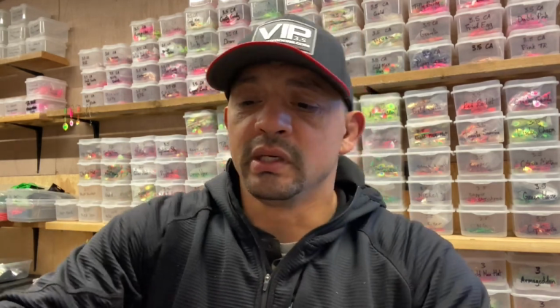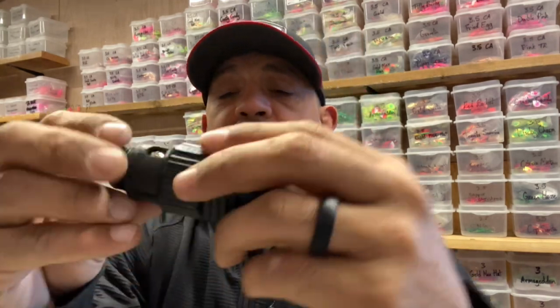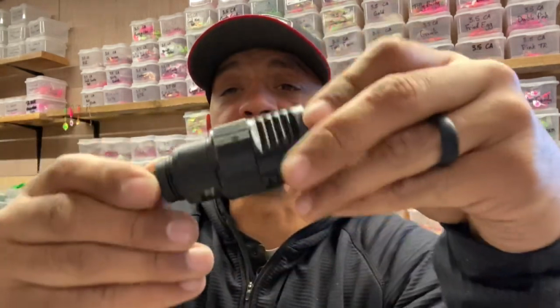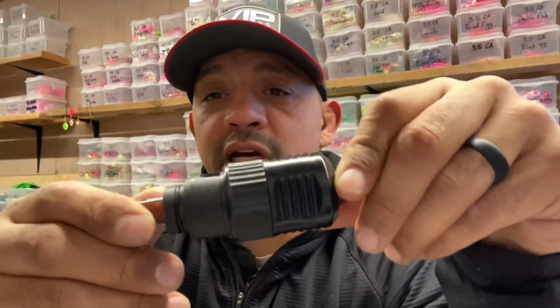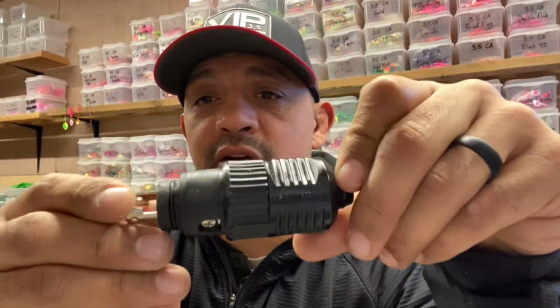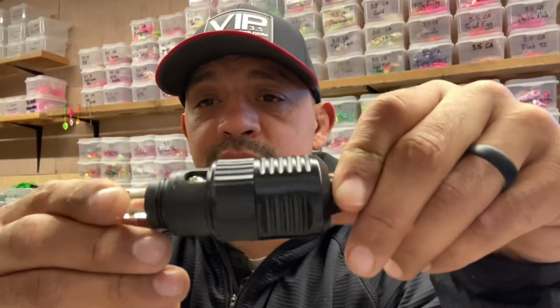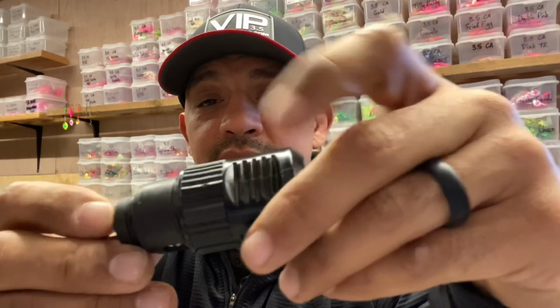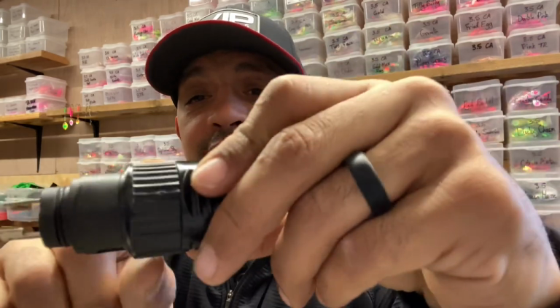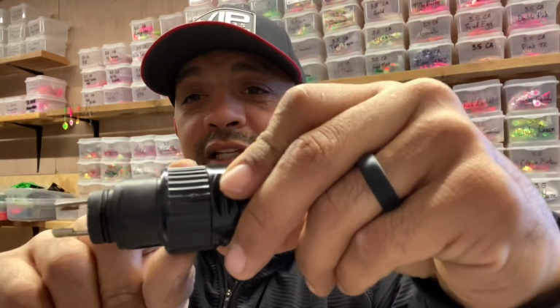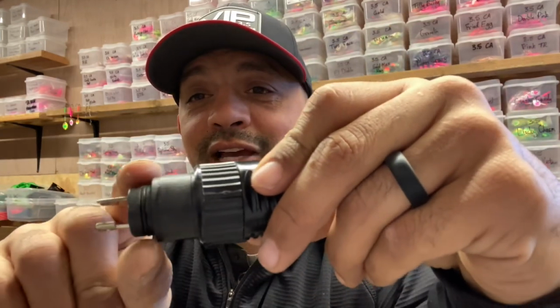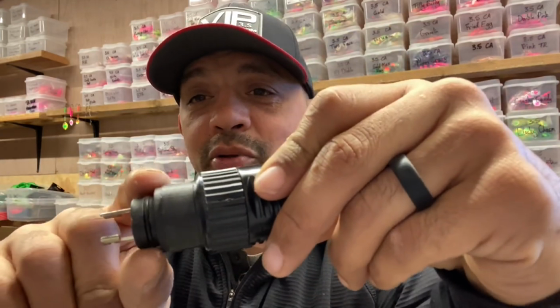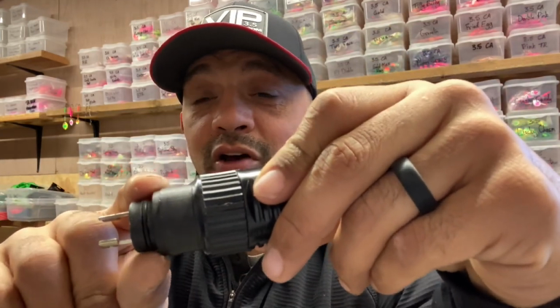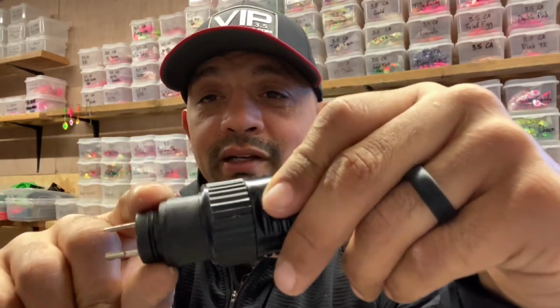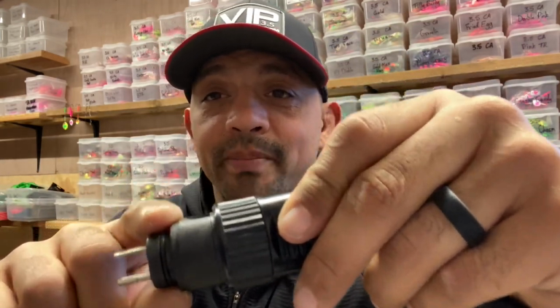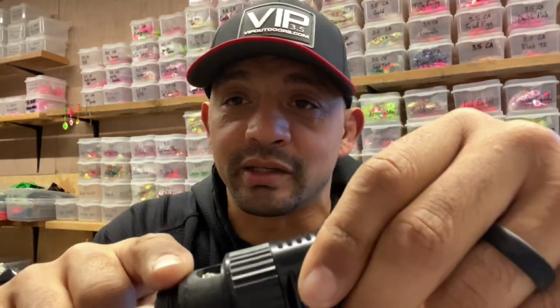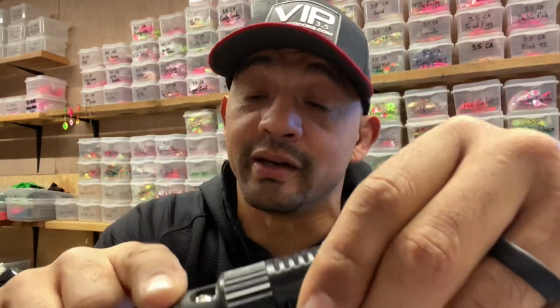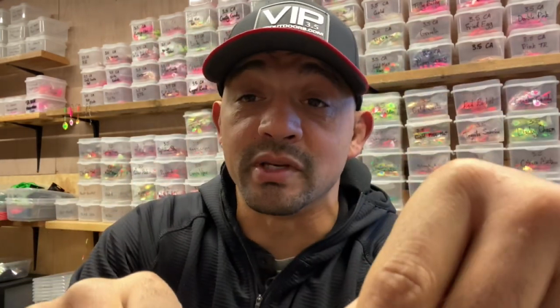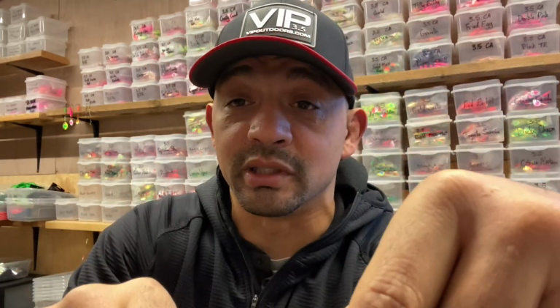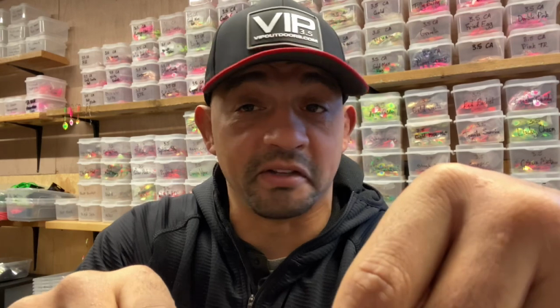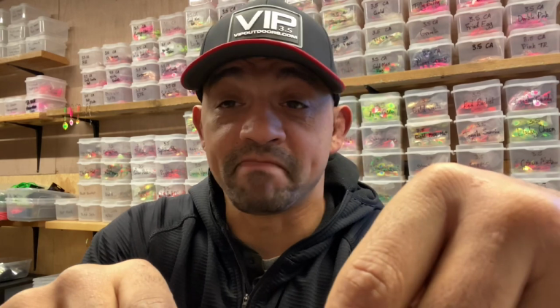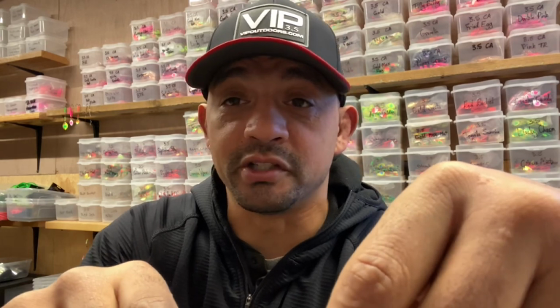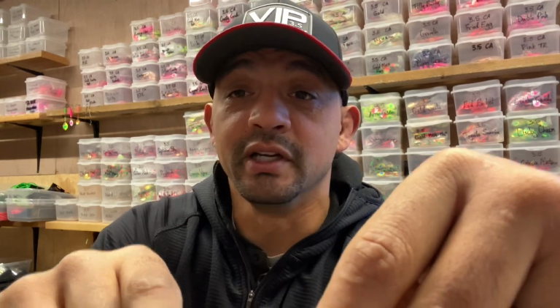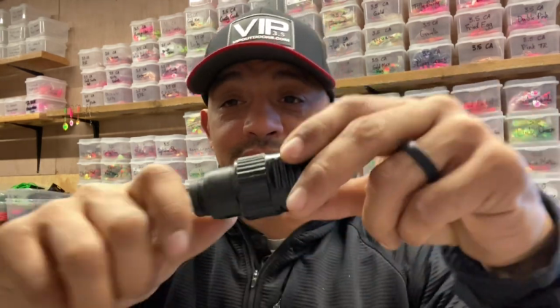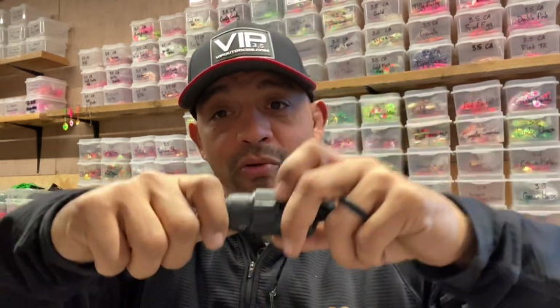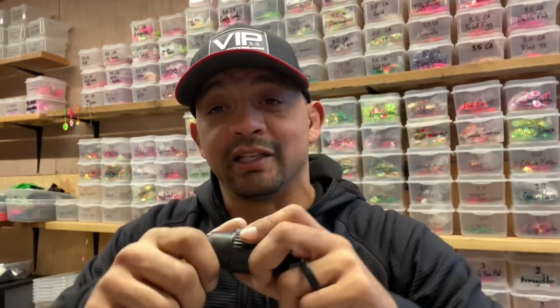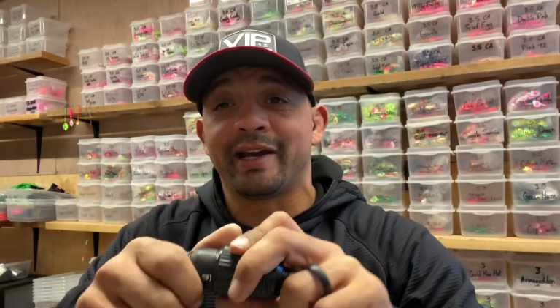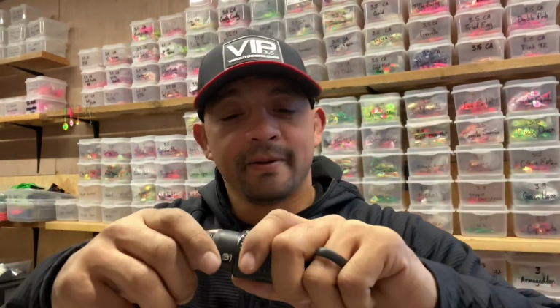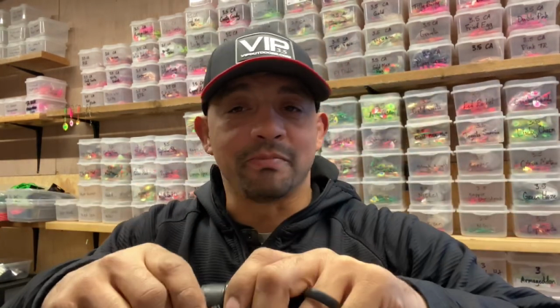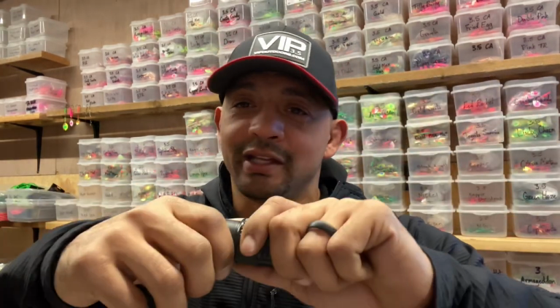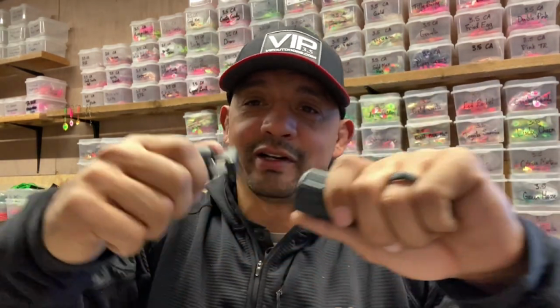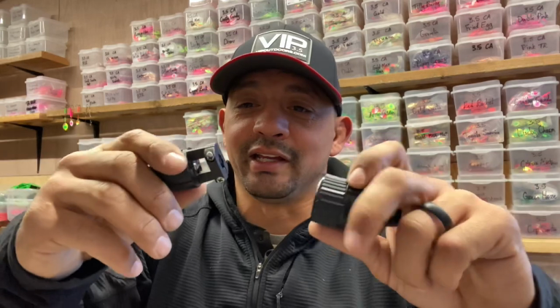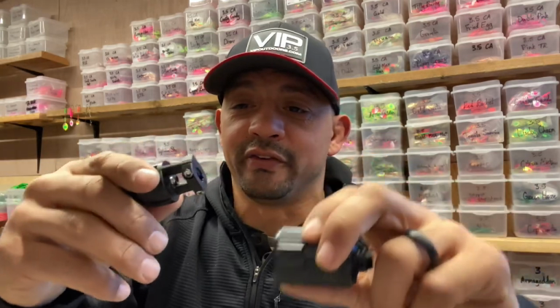Now when you get these Scotty downrigger plugs, this sleeve is actually pulled all the way to the top, and I'll tell you right now, it's miserable to get off there. You just have to pull that sleeve back, get your man hands going, and get it off of there.